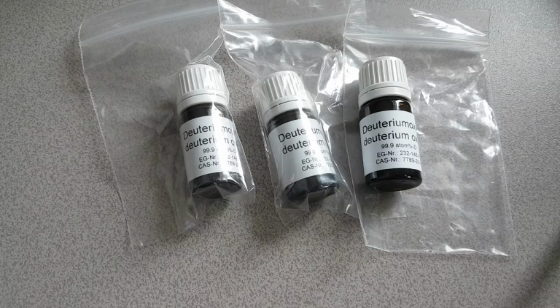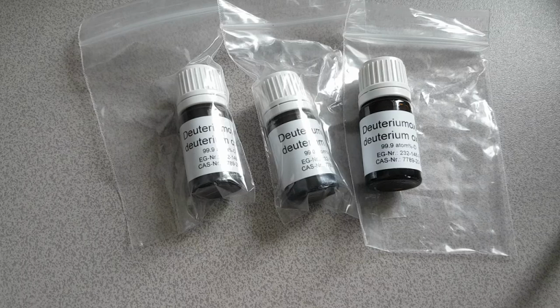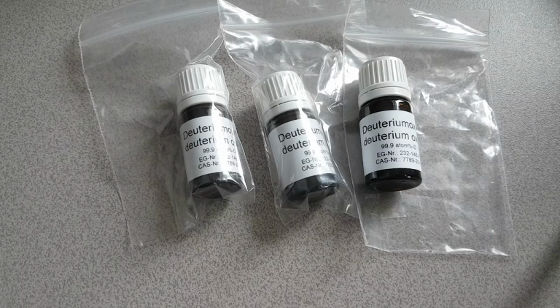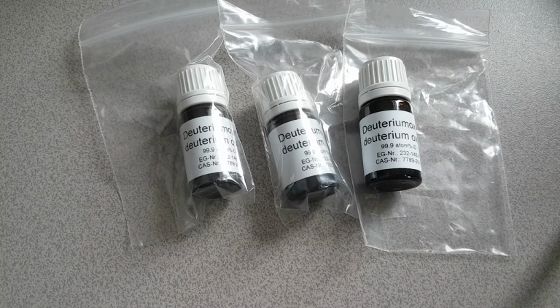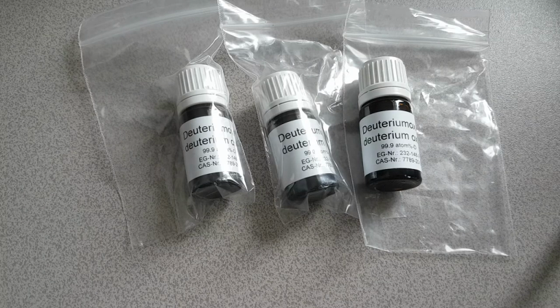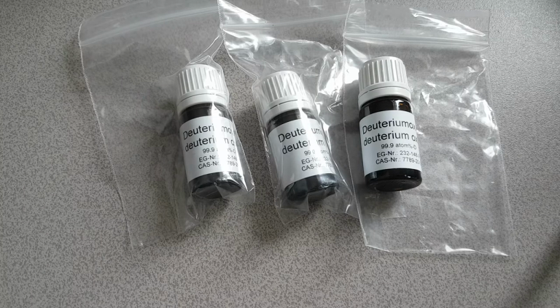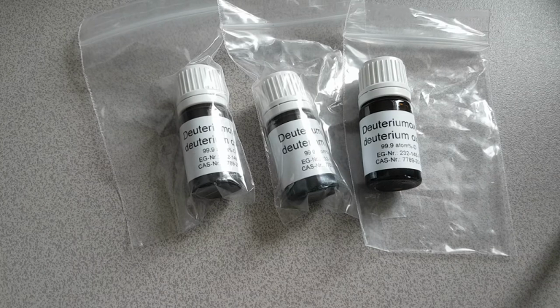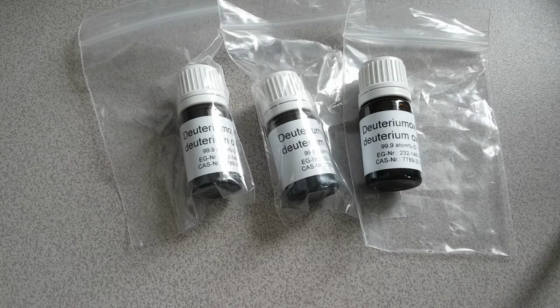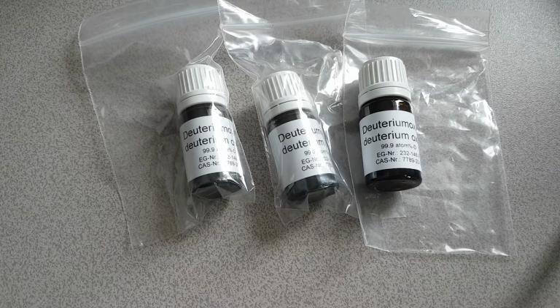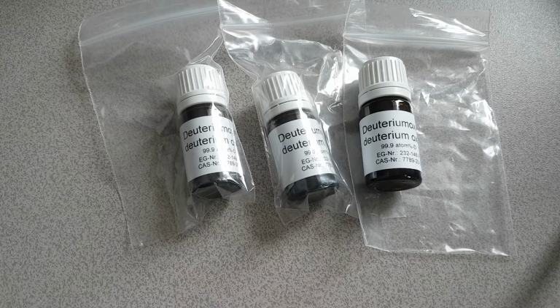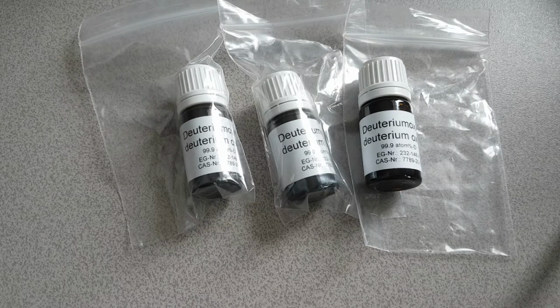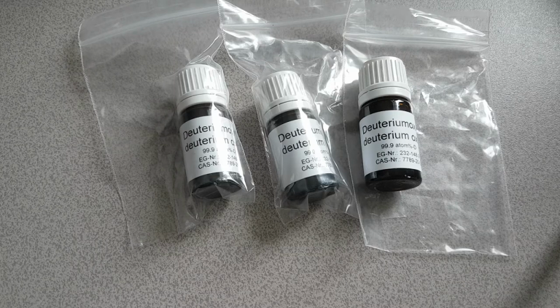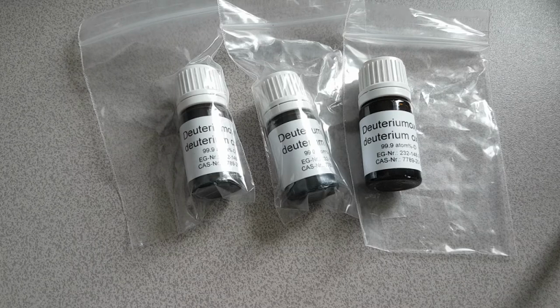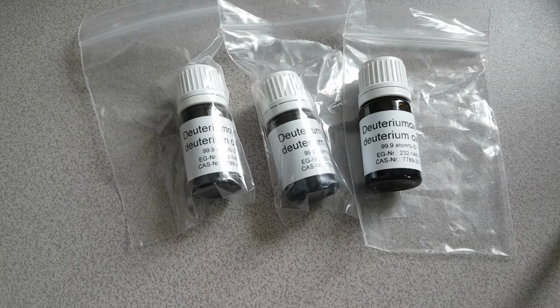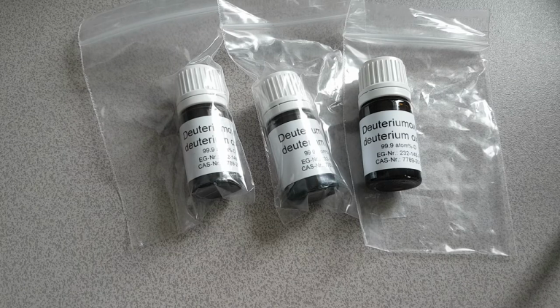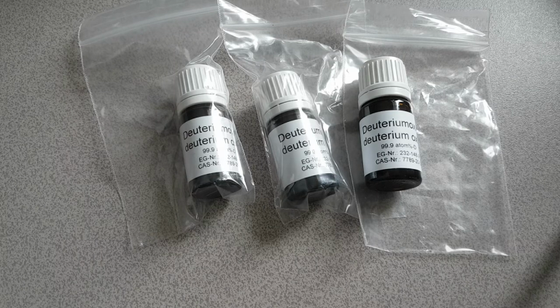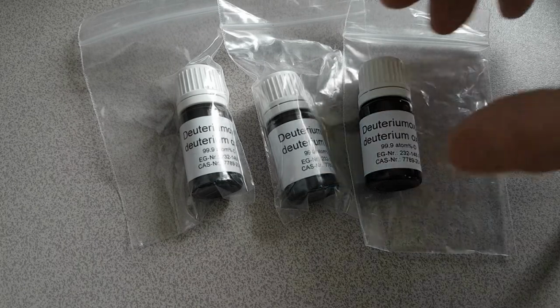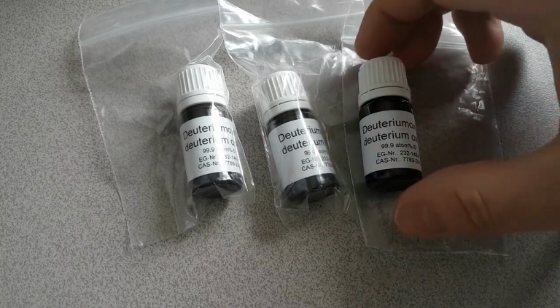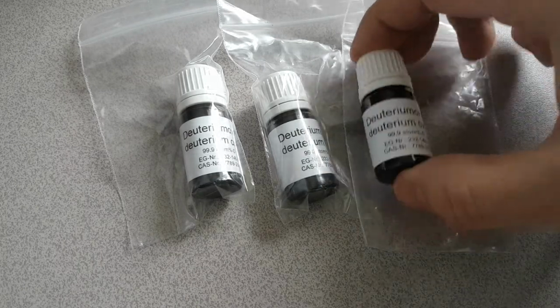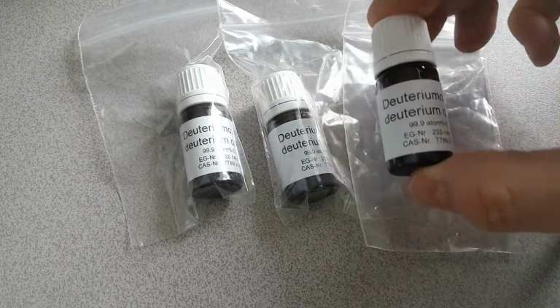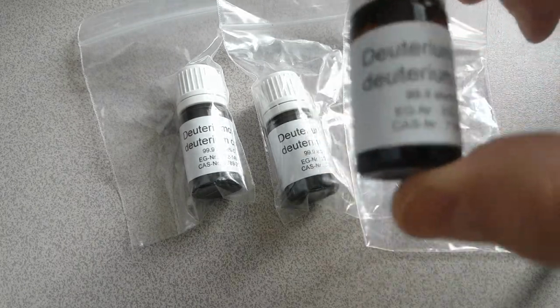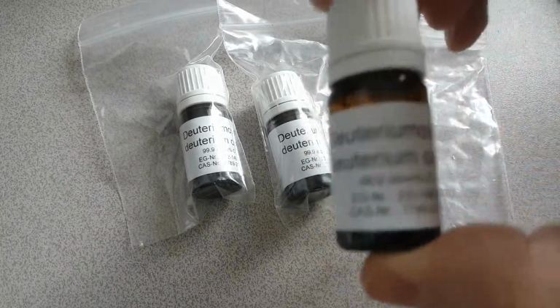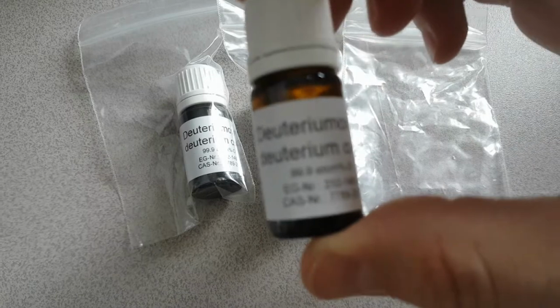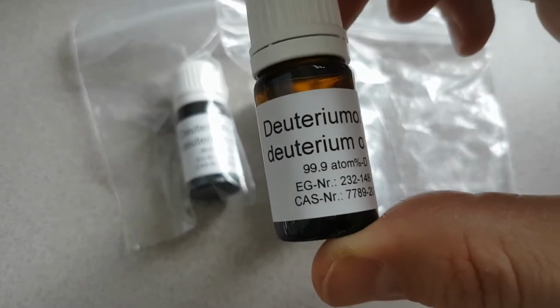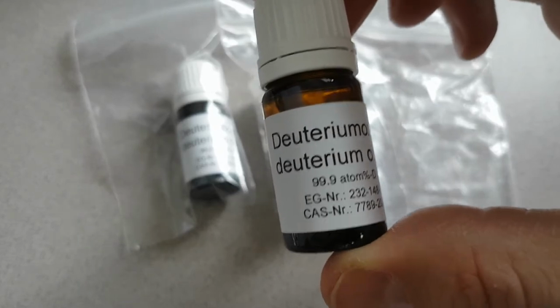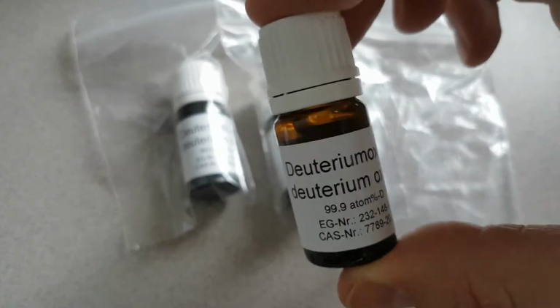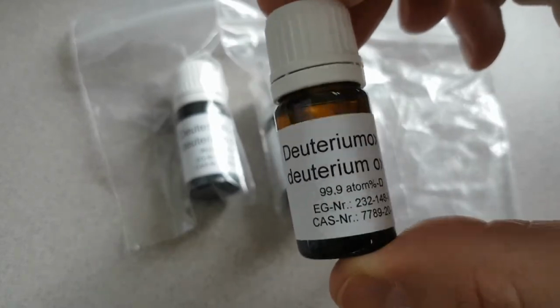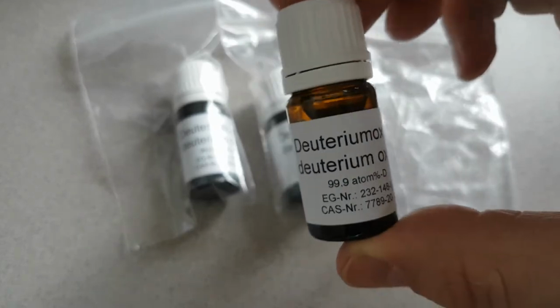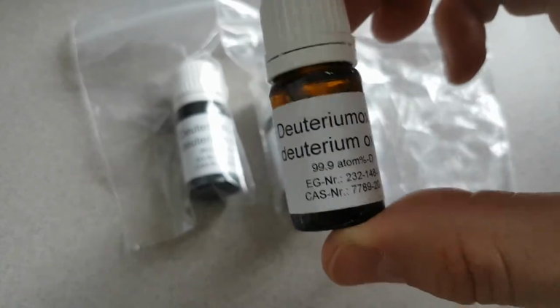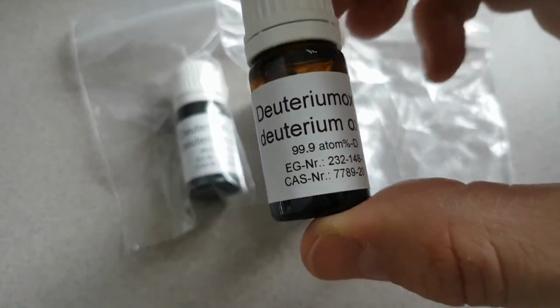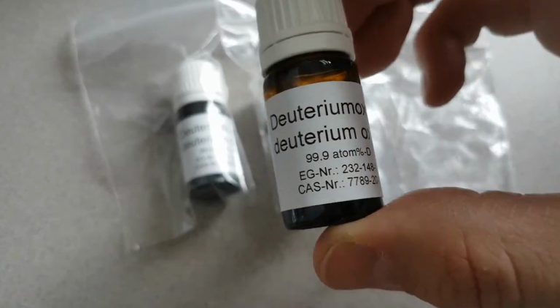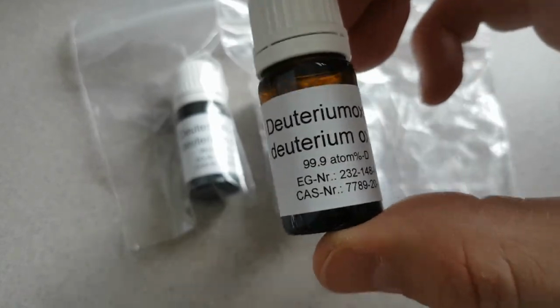Hi, Bob Greeney here, volunteer with Martin Fleischmann Memorial Project. I just wanted to say that I've received today three vials of deuterium oxide — it's heavy water — and what I can say is it does feel quite heavy.